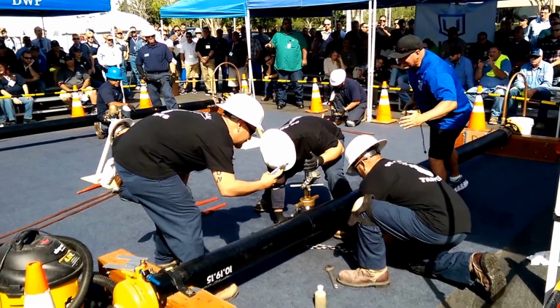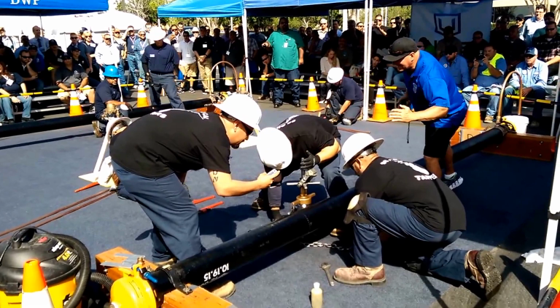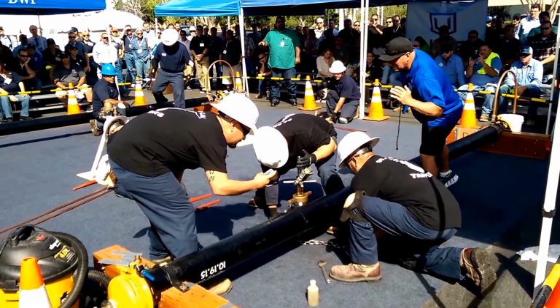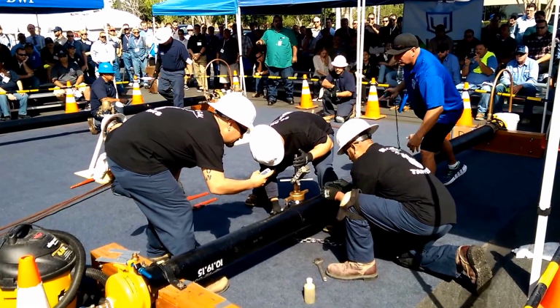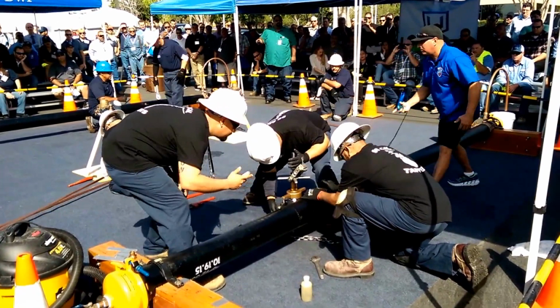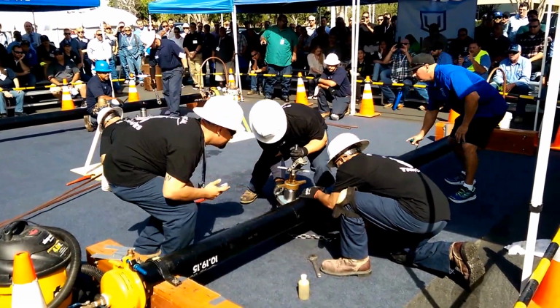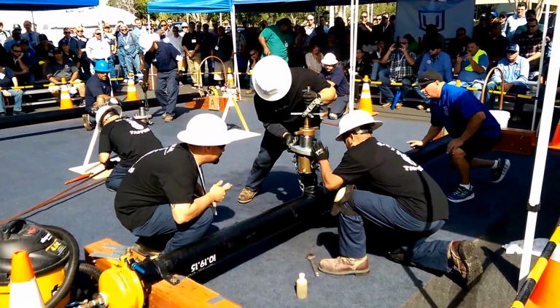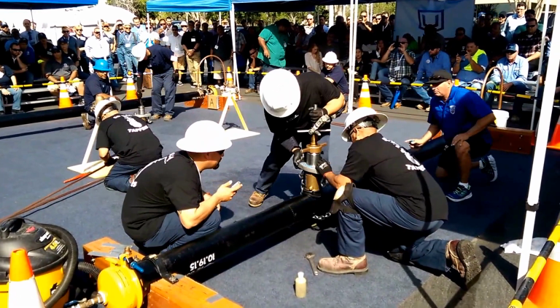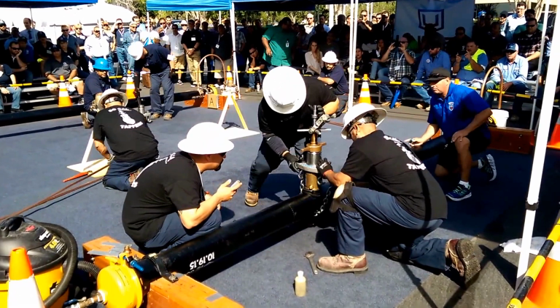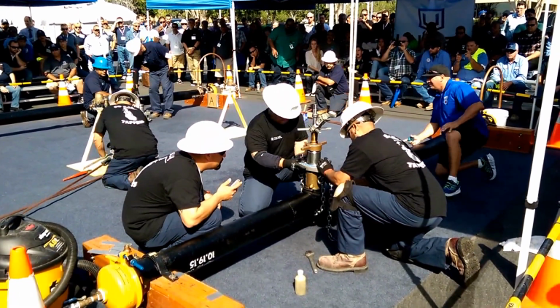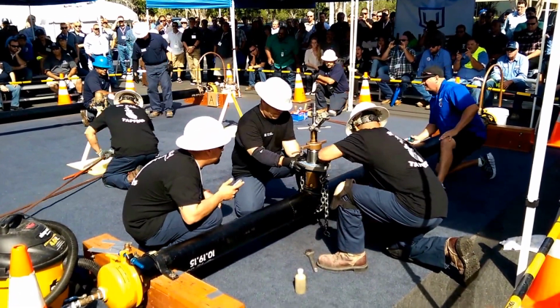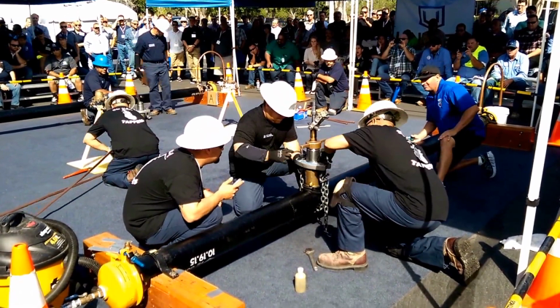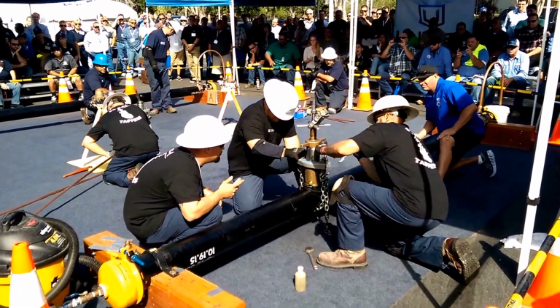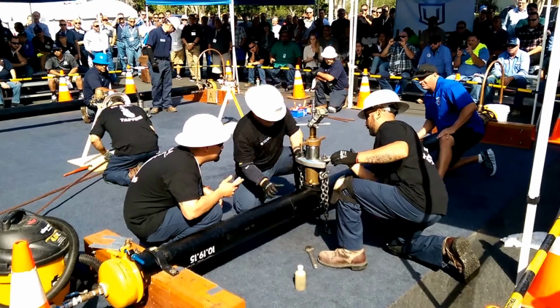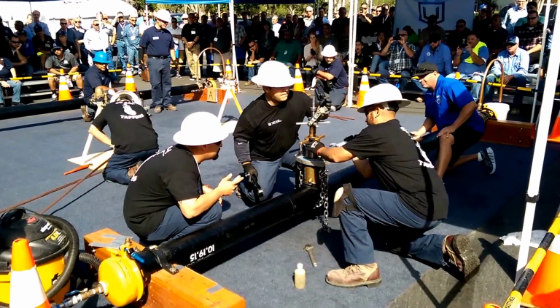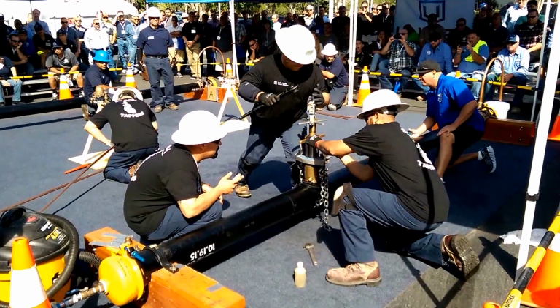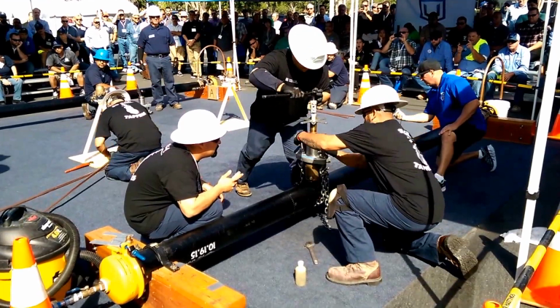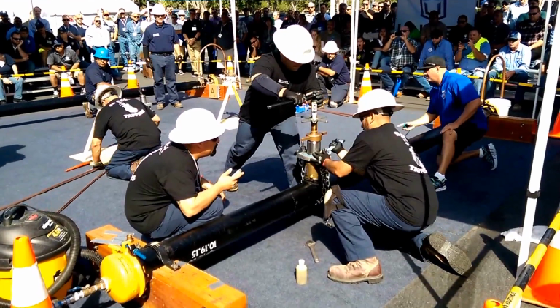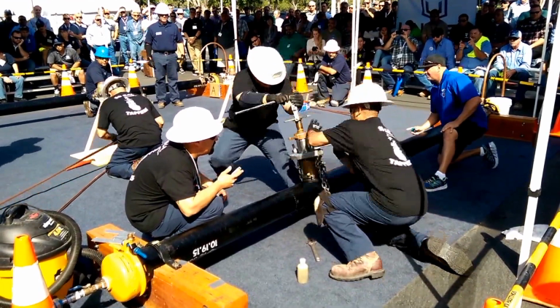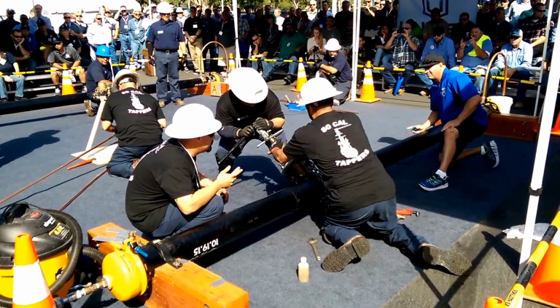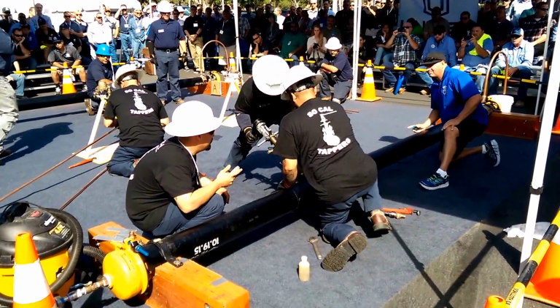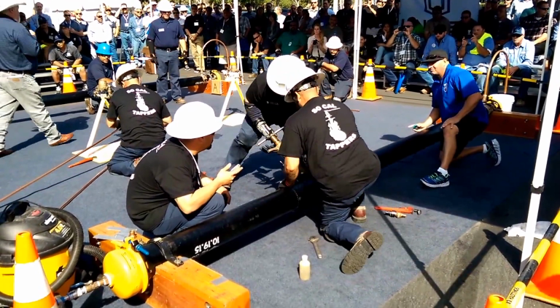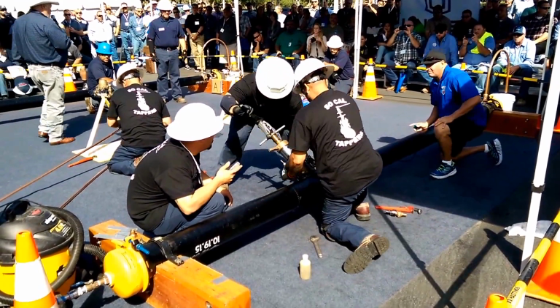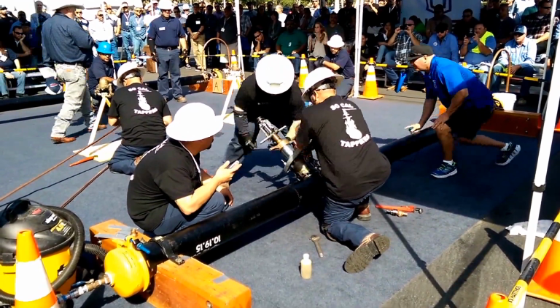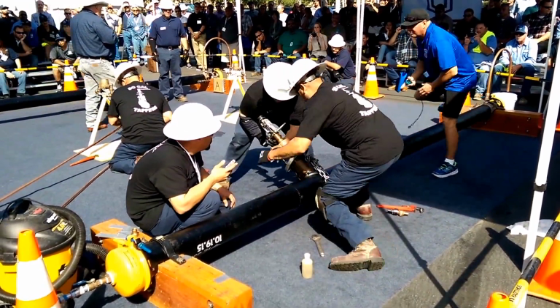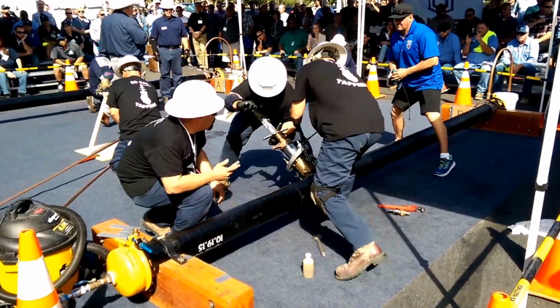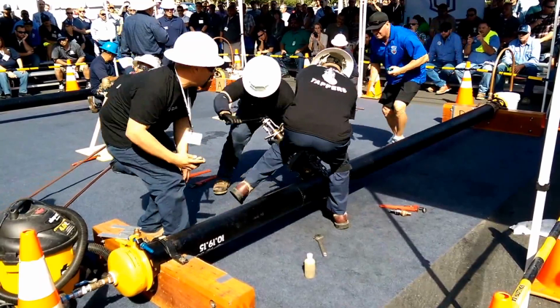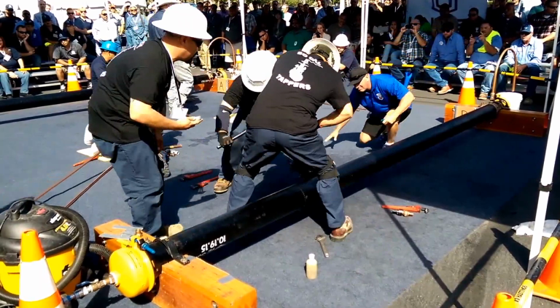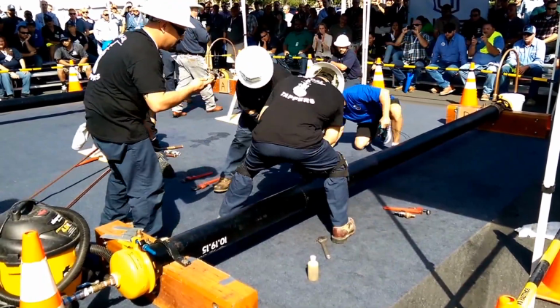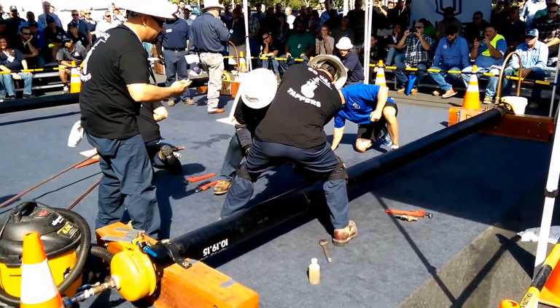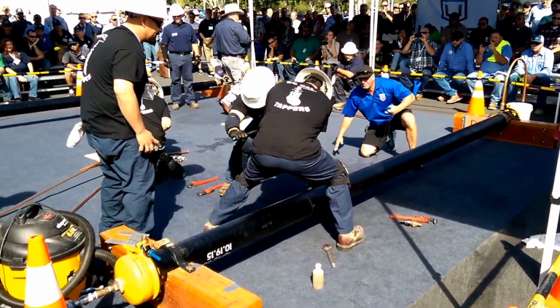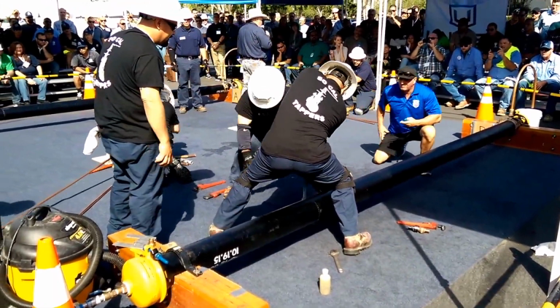Ready, set, go! Here we go. They're gonna start it up — they're gonna try to beat their 1:36. Laguna Beach is up here, getting ready to get their tools out.